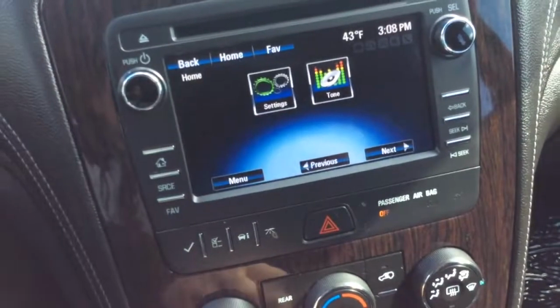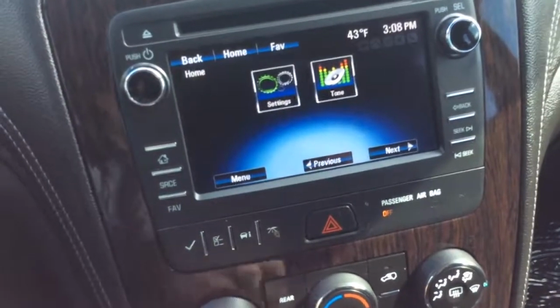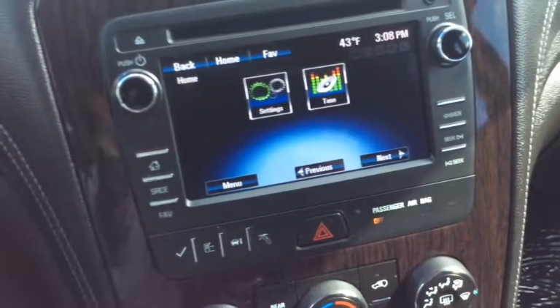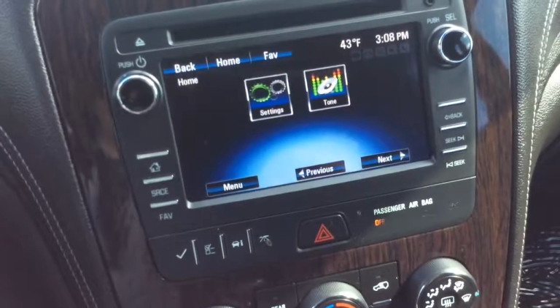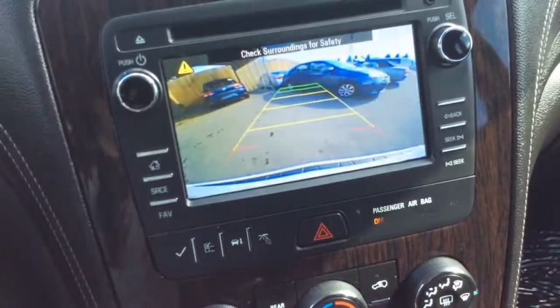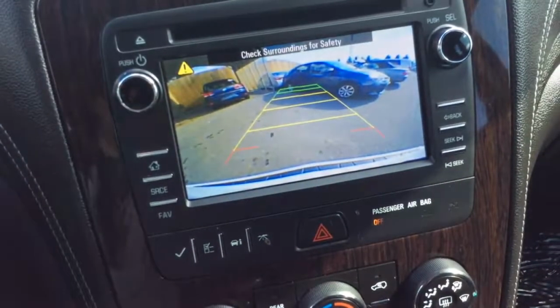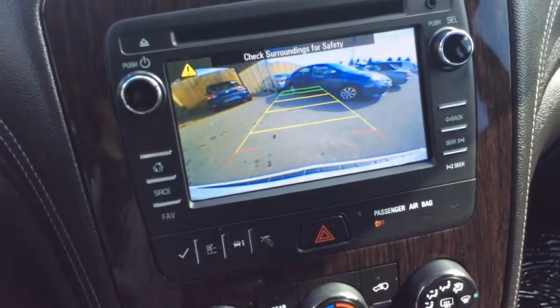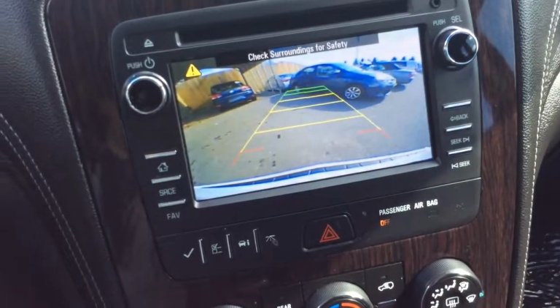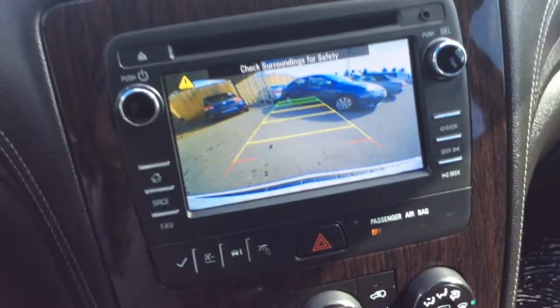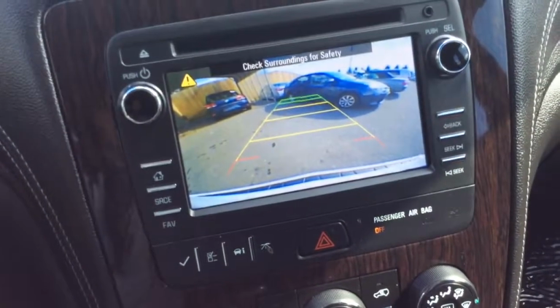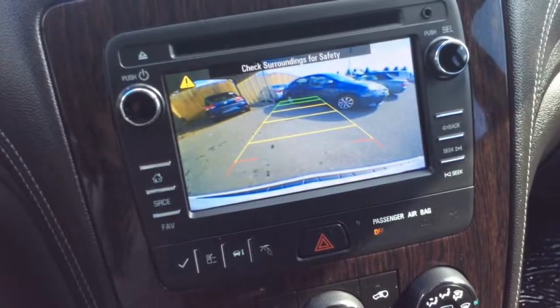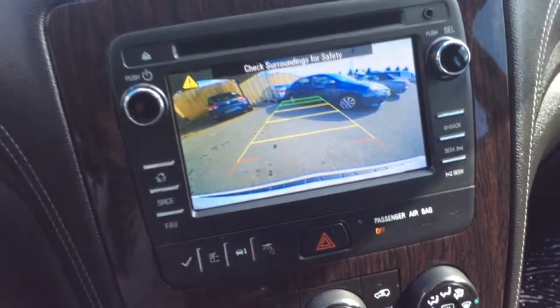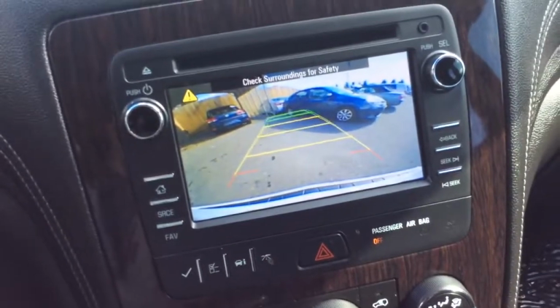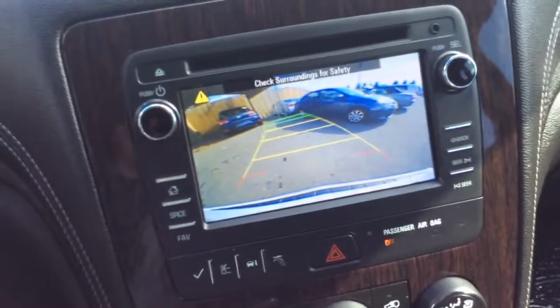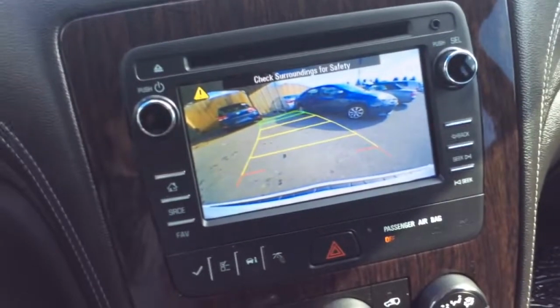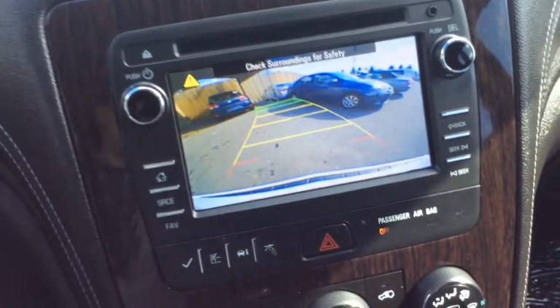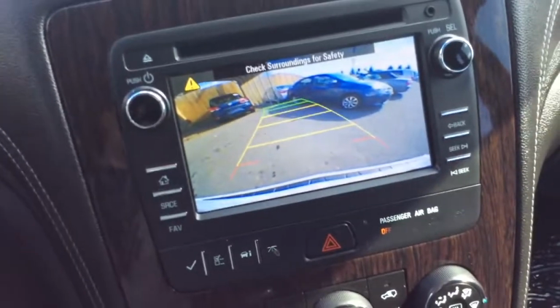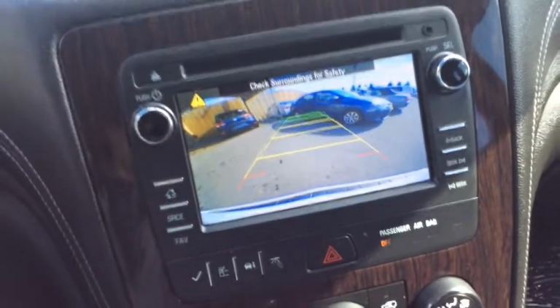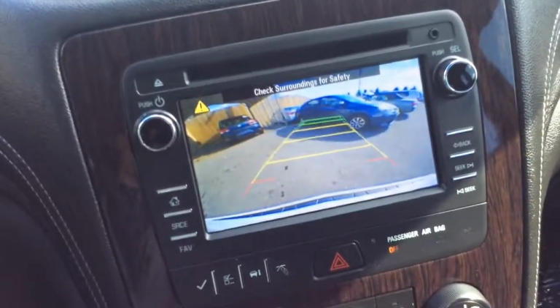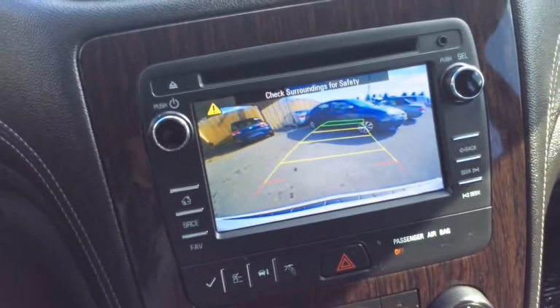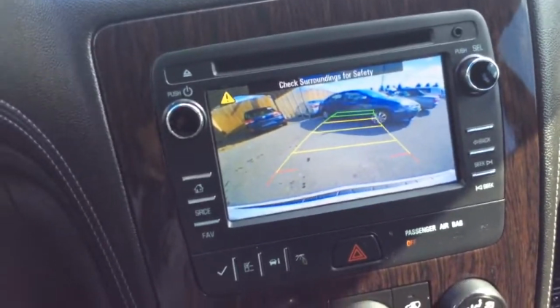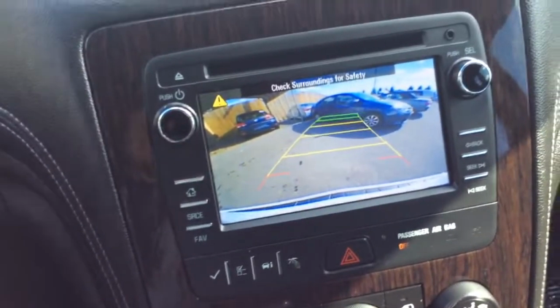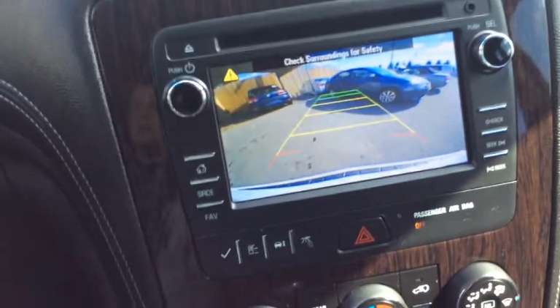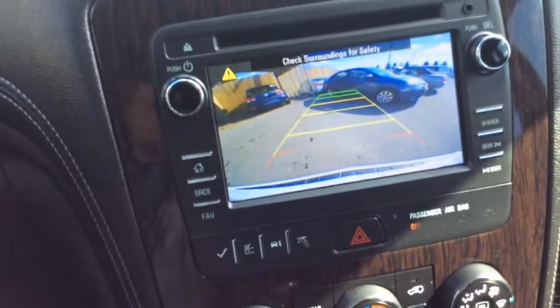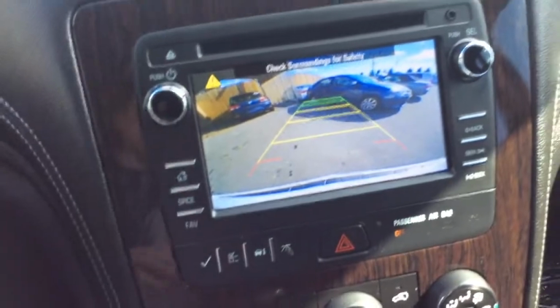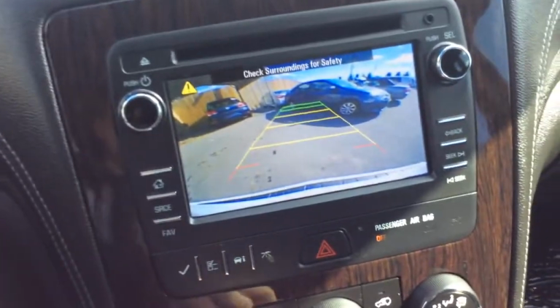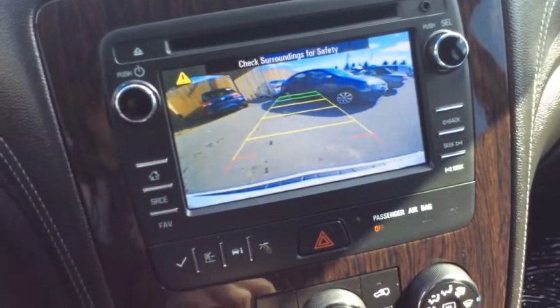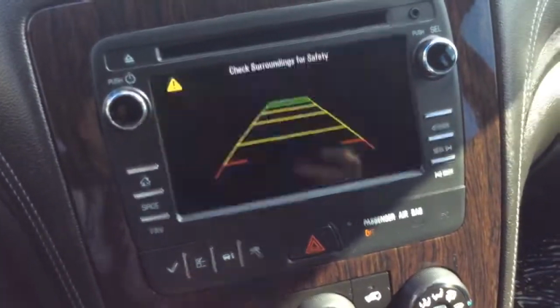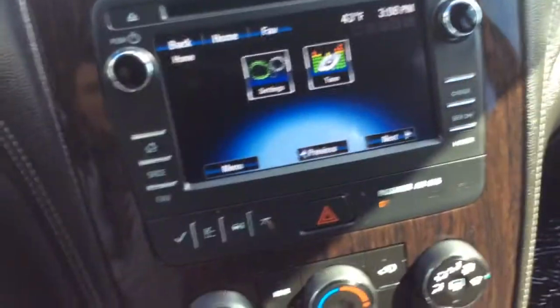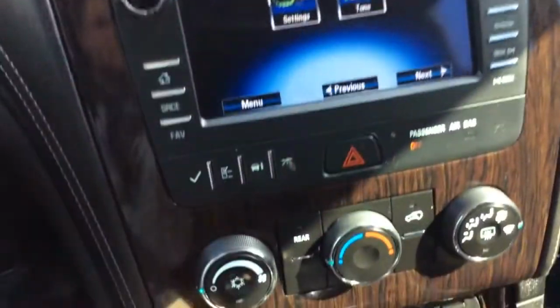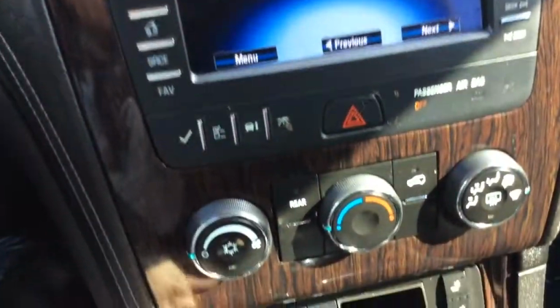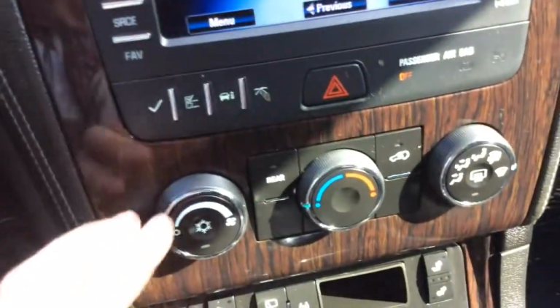When I pull the car into reverse, that's where your reverse camera is going to show up. You have the guidelines that turn with you as you turn the steering wheel, just to give you a better perspective of where you're heading — a nice safety feature. I'd really want a reverse camera if I was looking for a new vehicle.